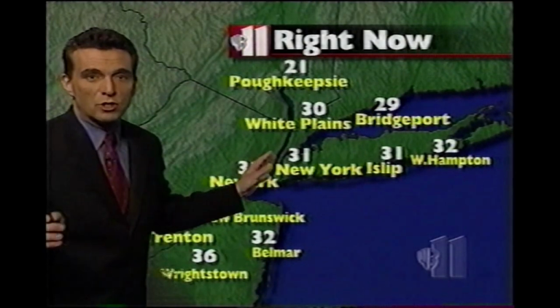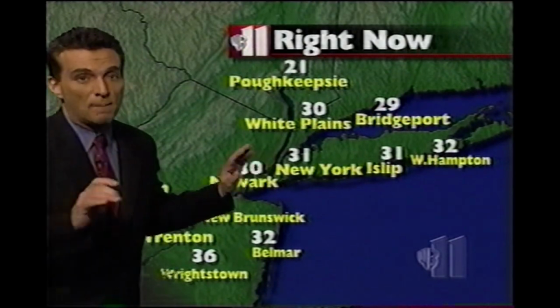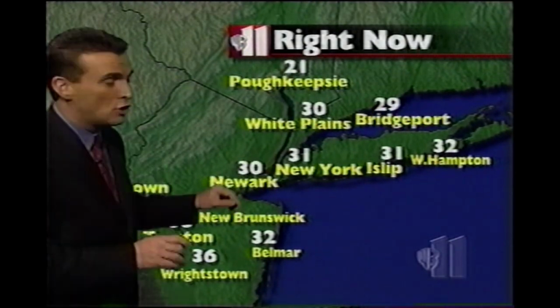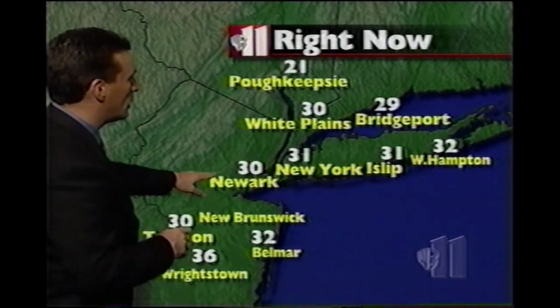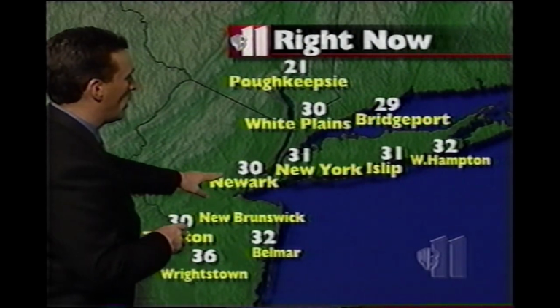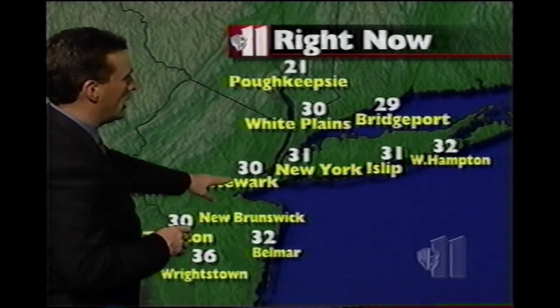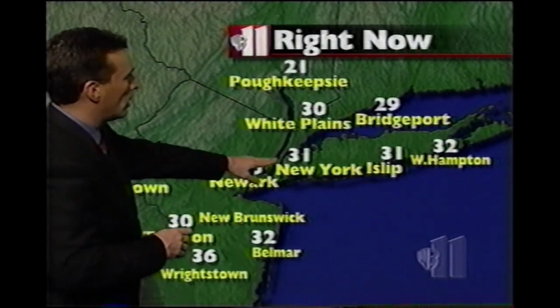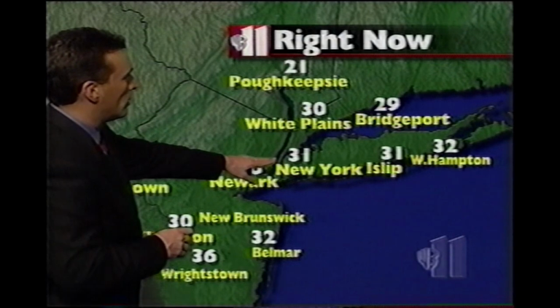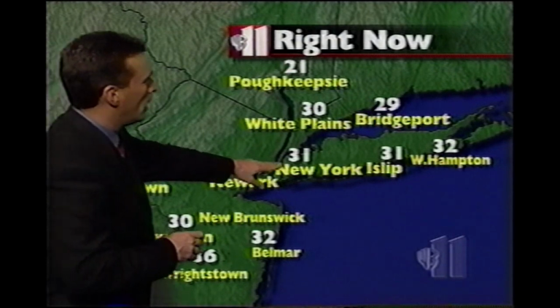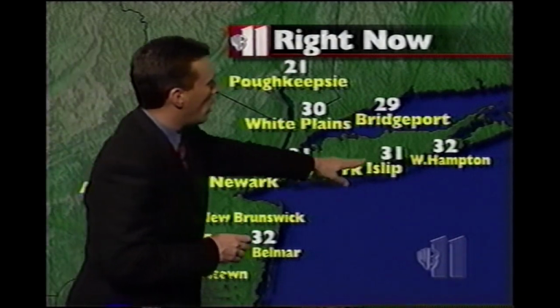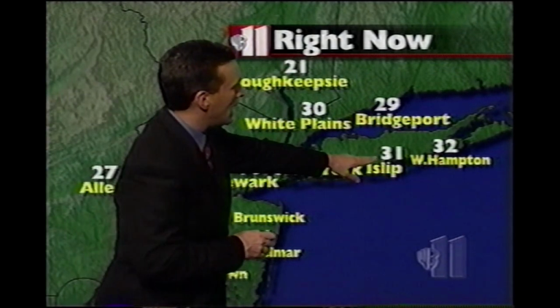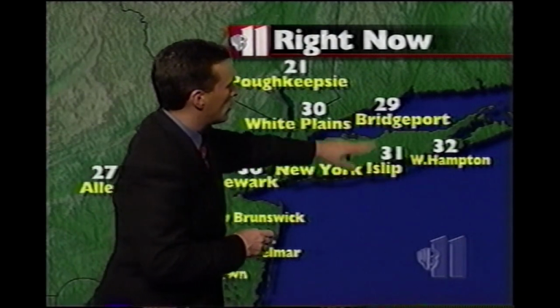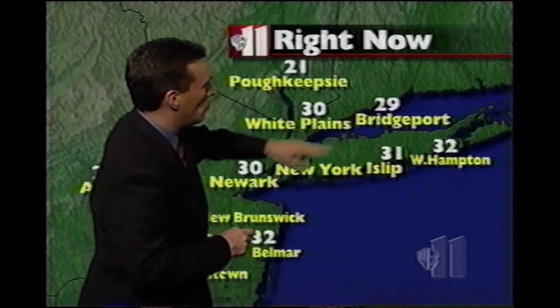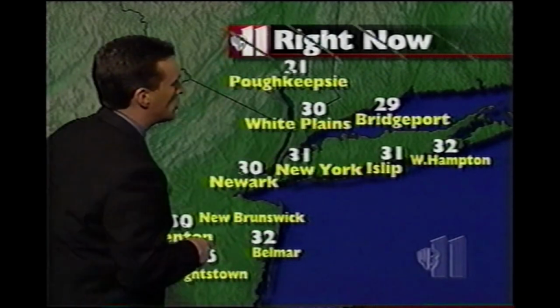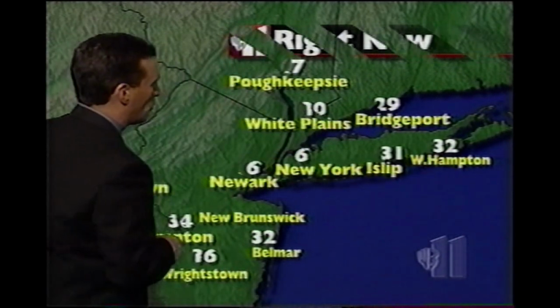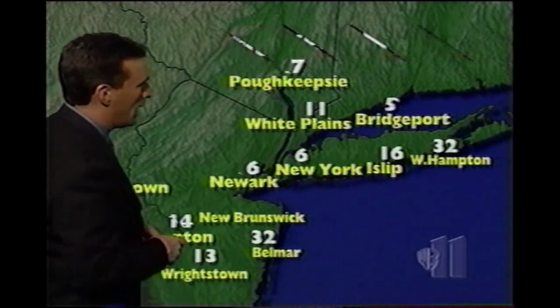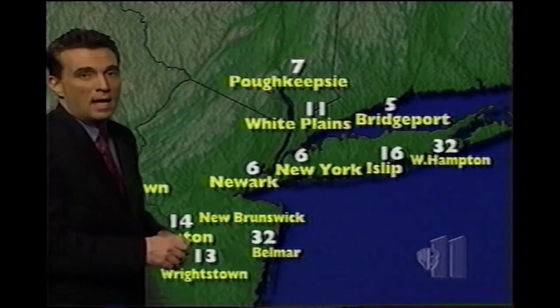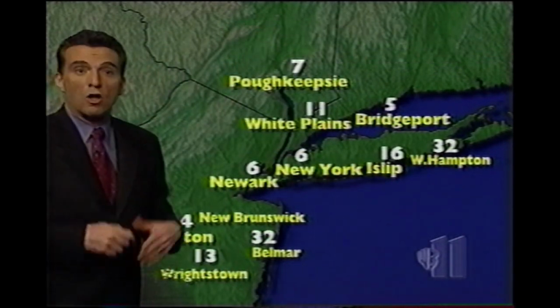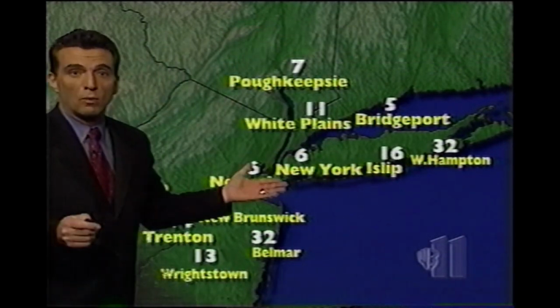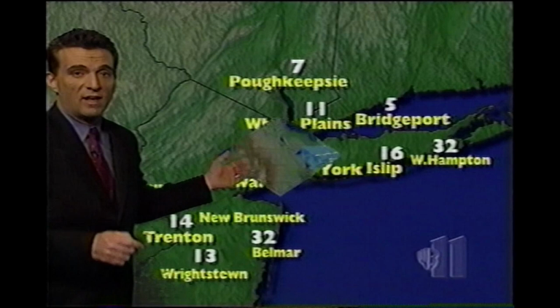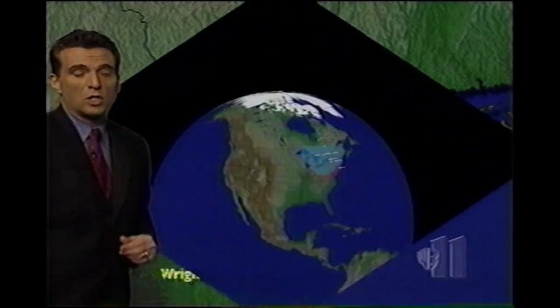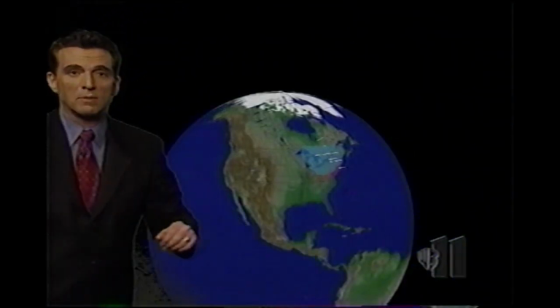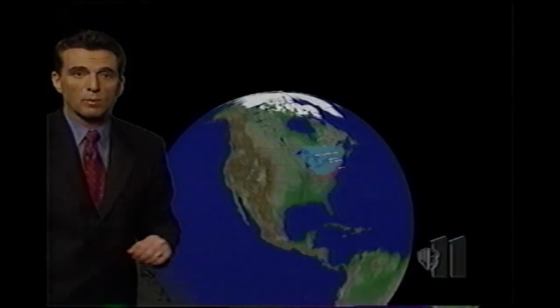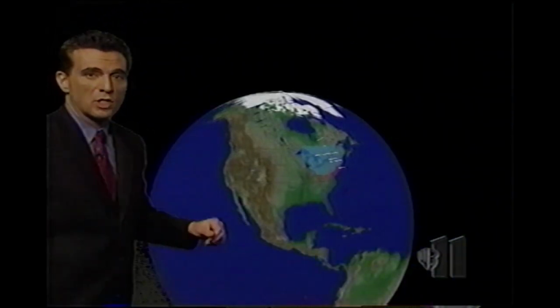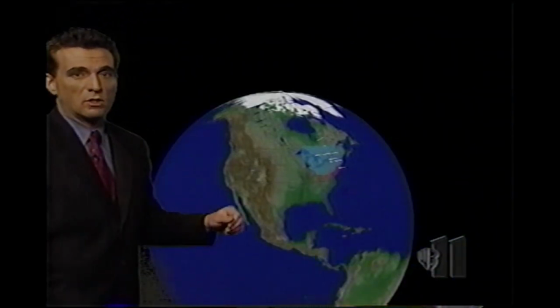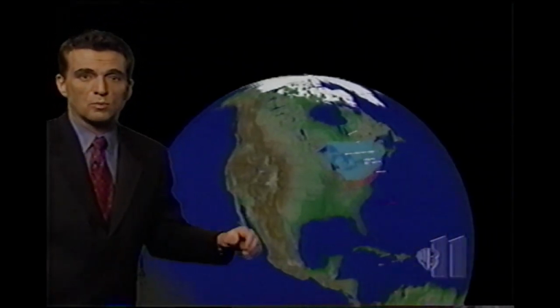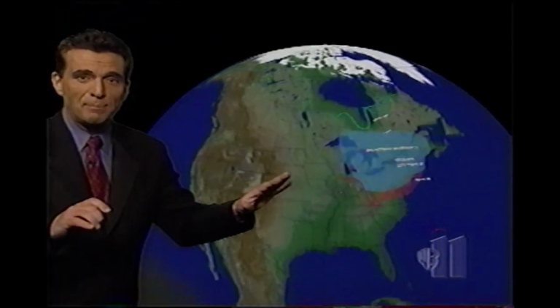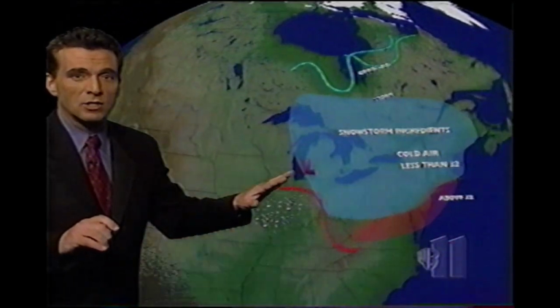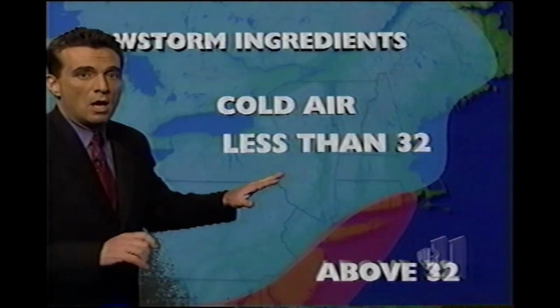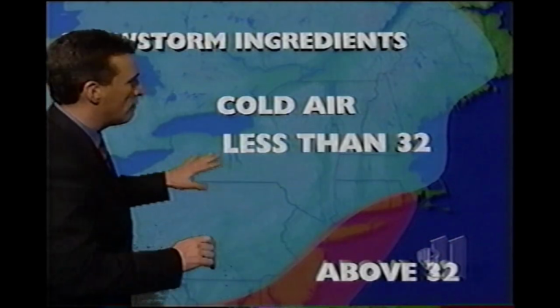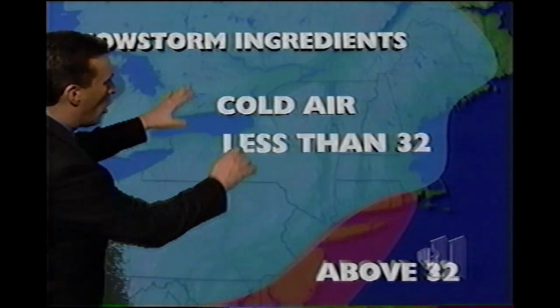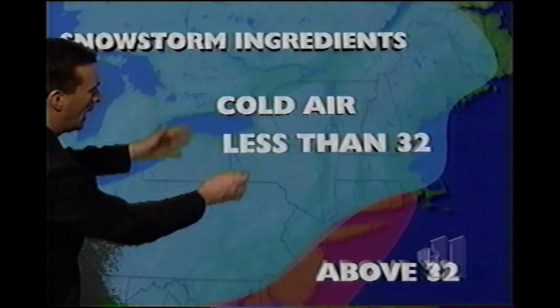Temperatures — a big issue at this point. 30 at Newark, 31 at LaGuardia, Islip at 31, Bridgeport at 29, and also with the winds.